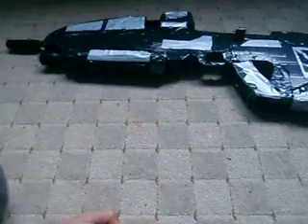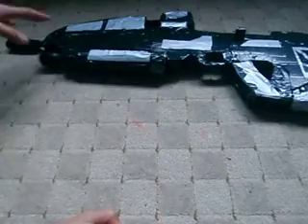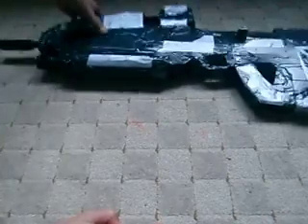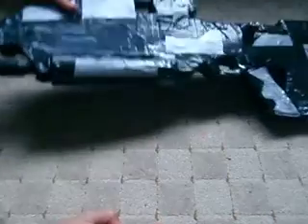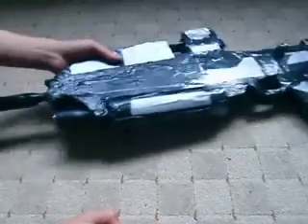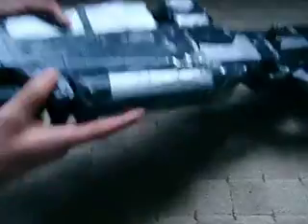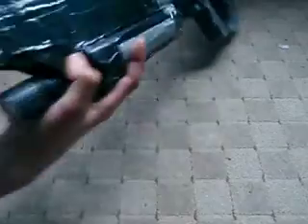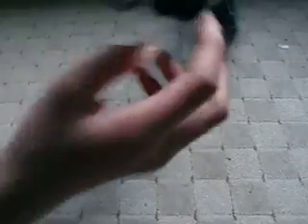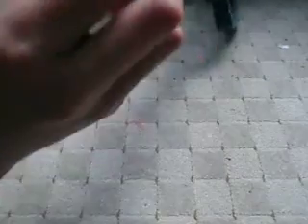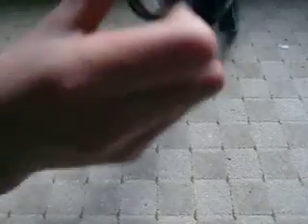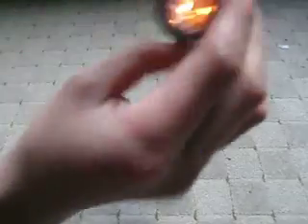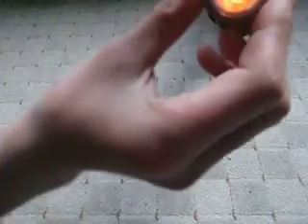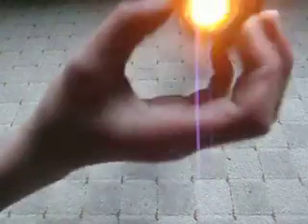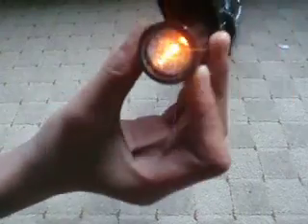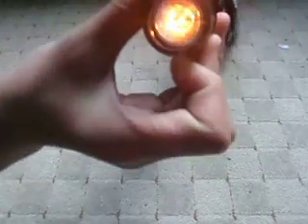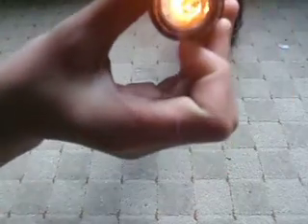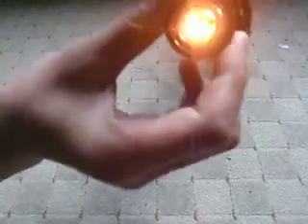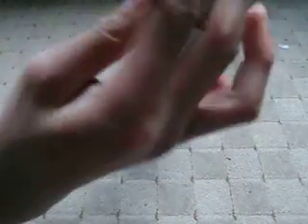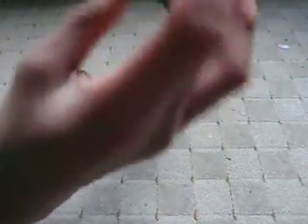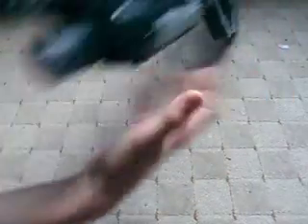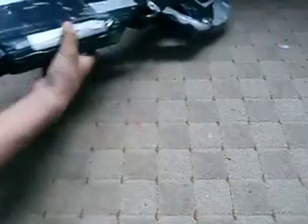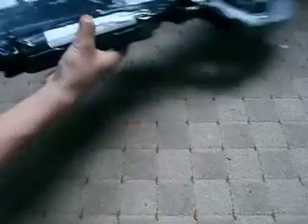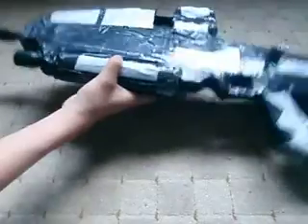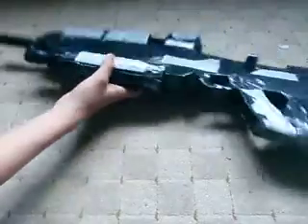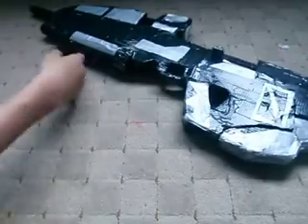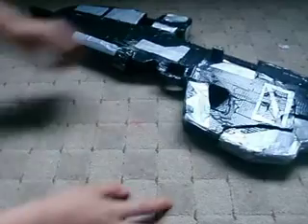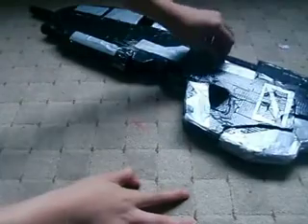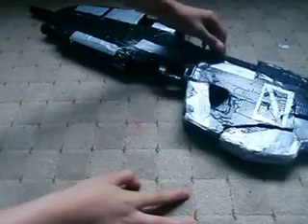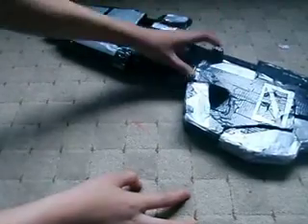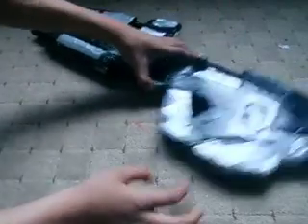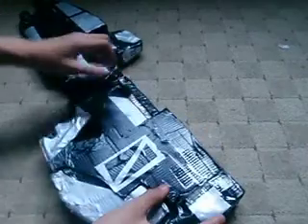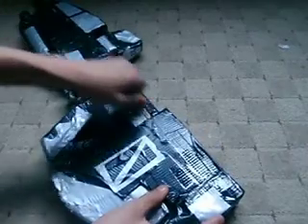I'll just go through all the features on this thing. For starters, you've got a torch over here. I can't get that LED — the blue LED — to work. Got a charging handle.